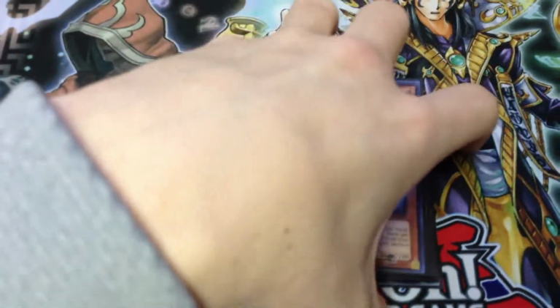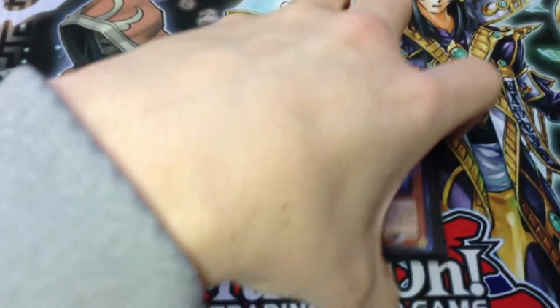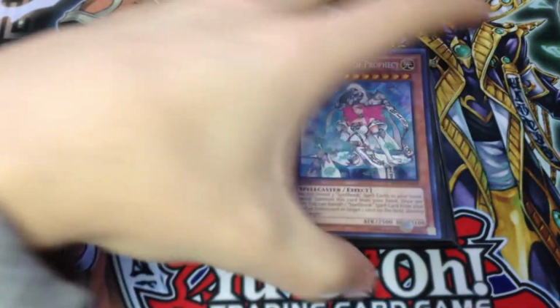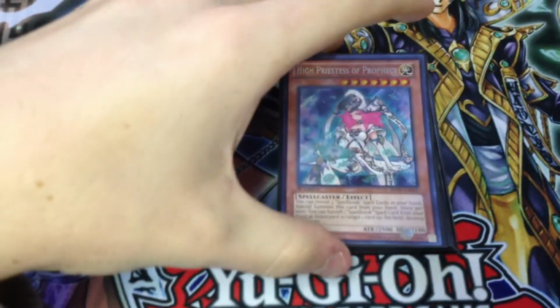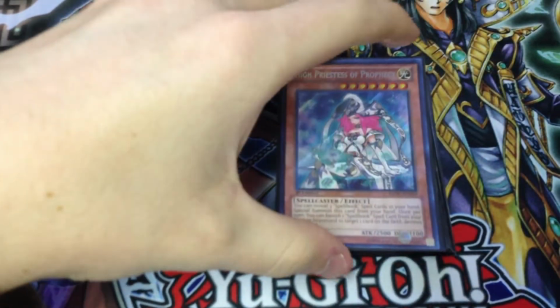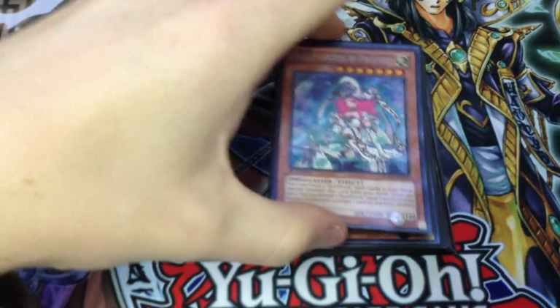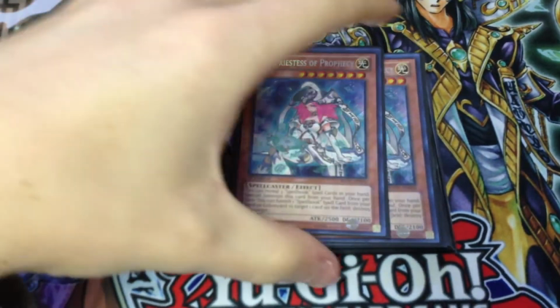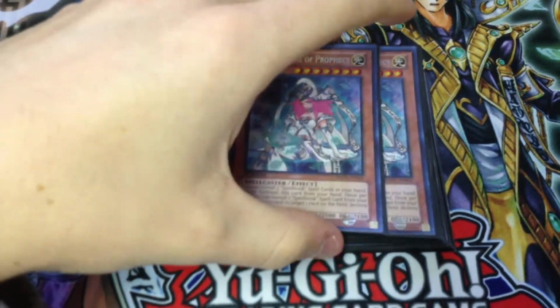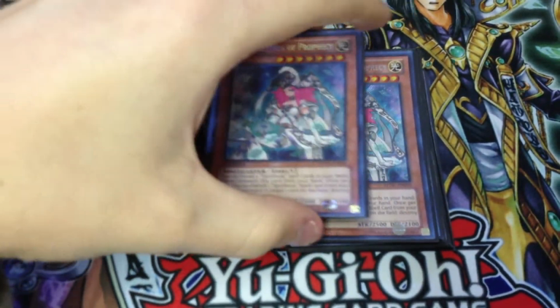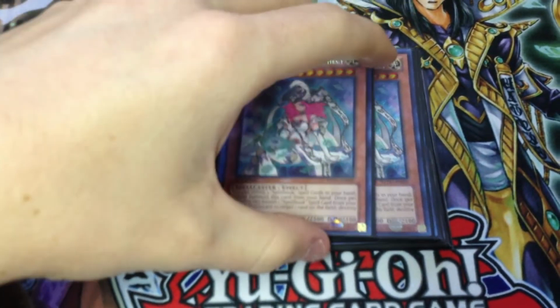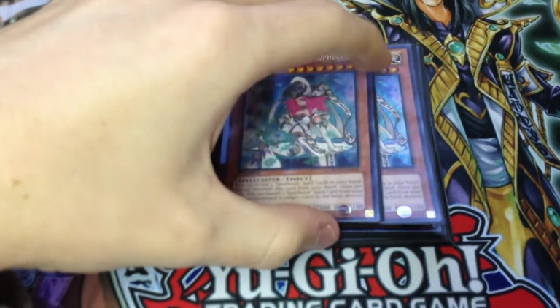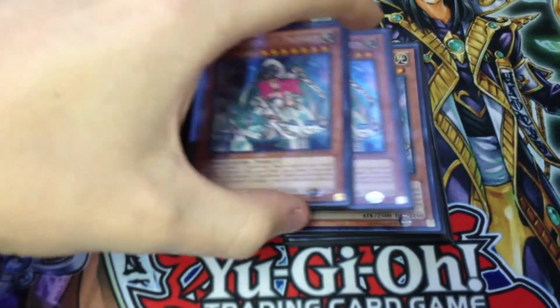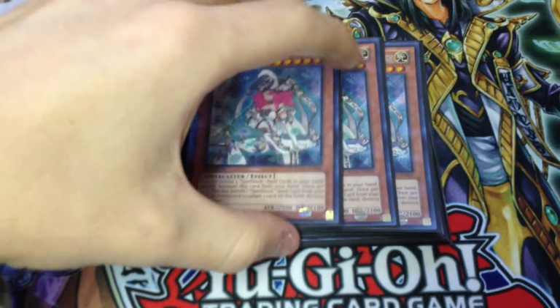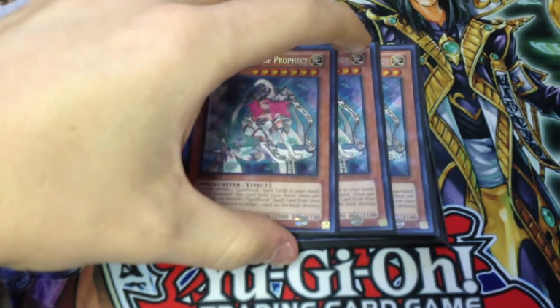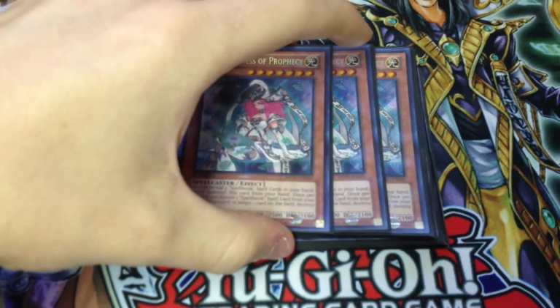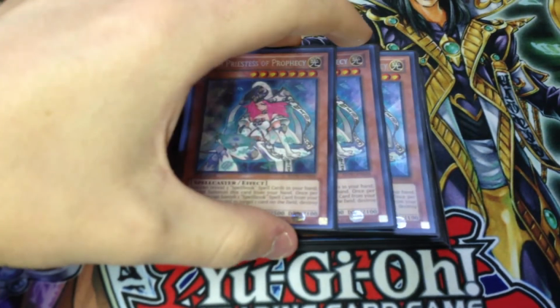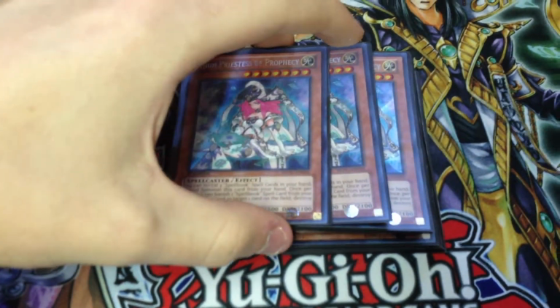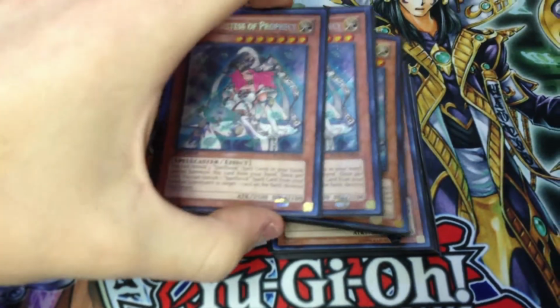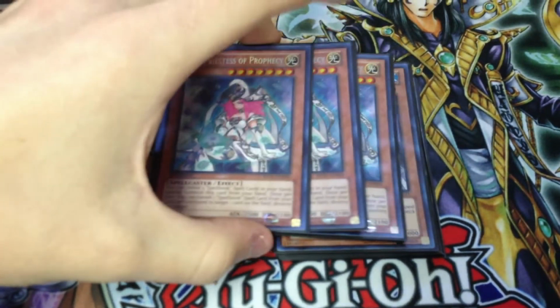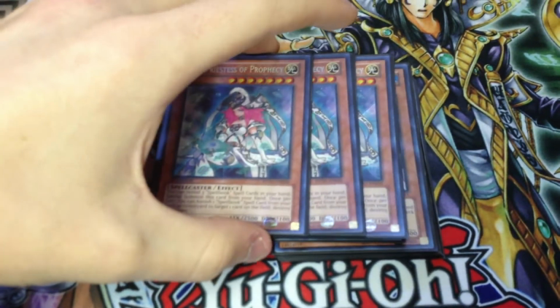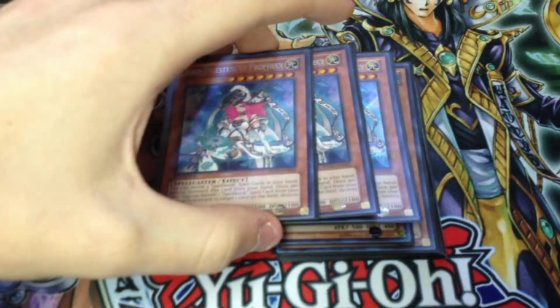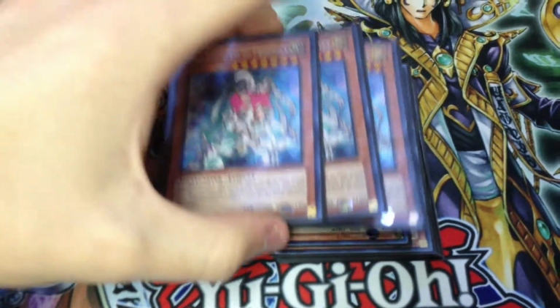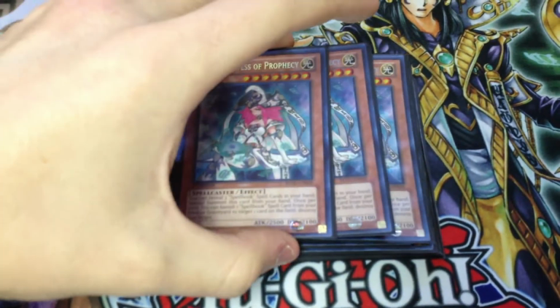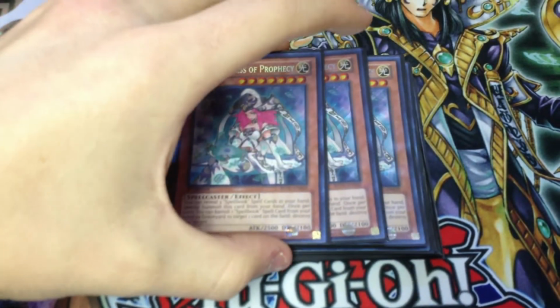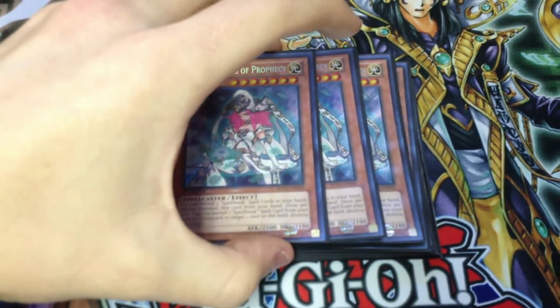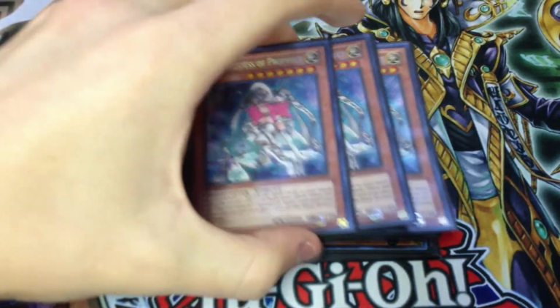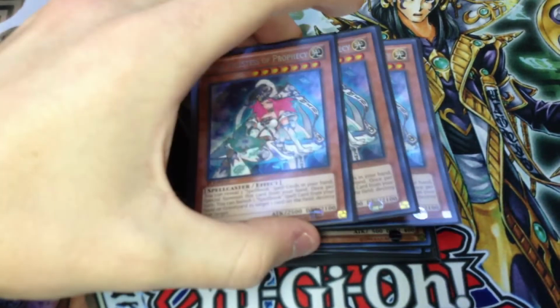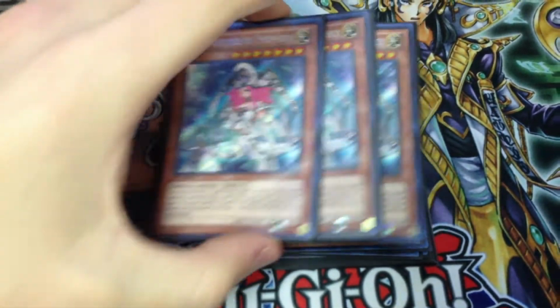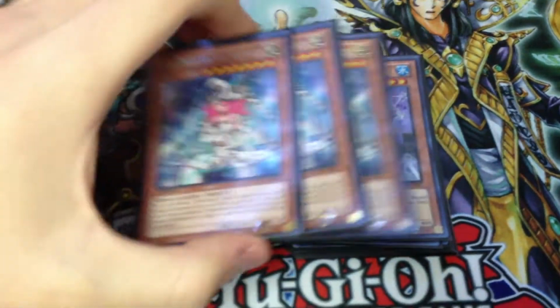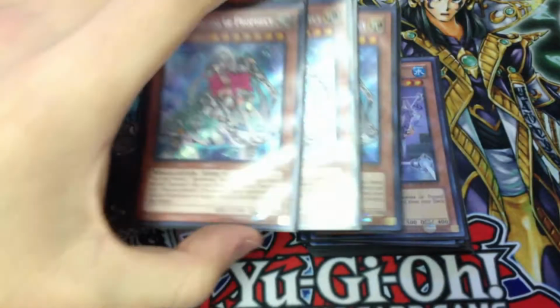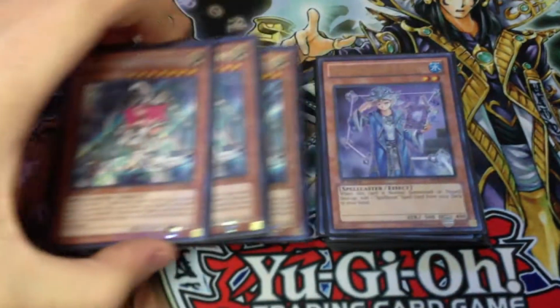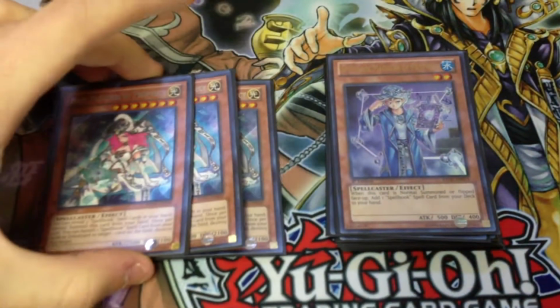I've got three High Priestess of Prophecy — it's the DEX boss monster, a very, very good card. It's basically Dark Arm Dragon for Spellbooks.